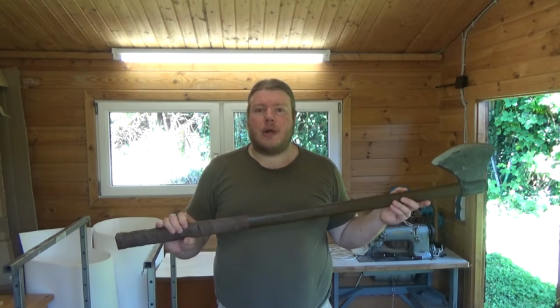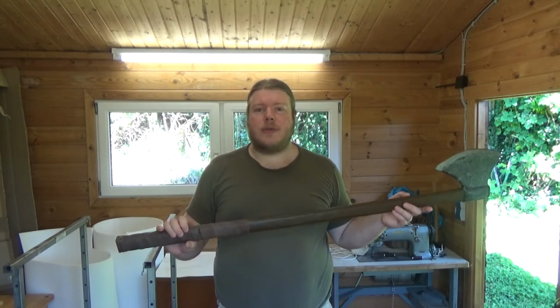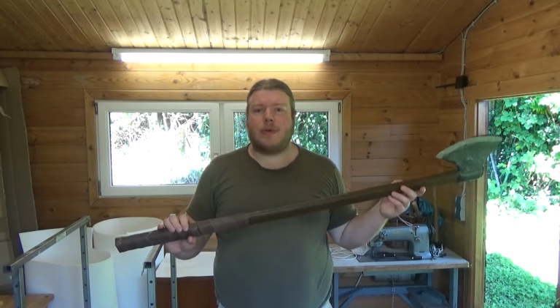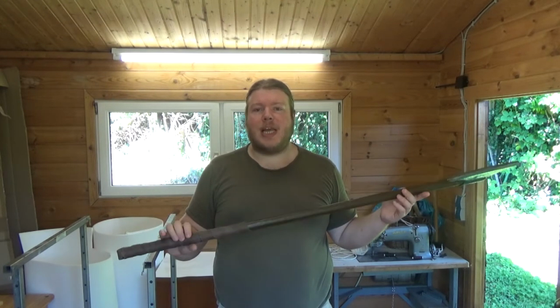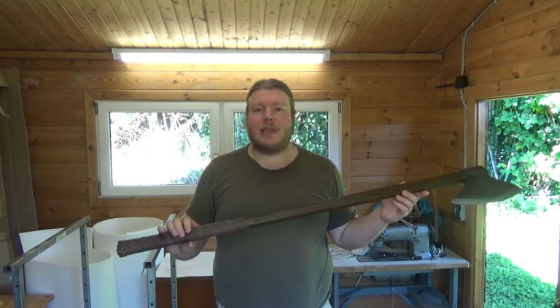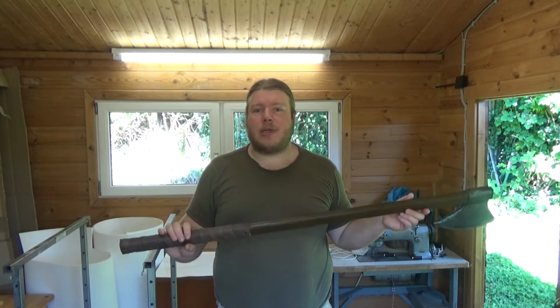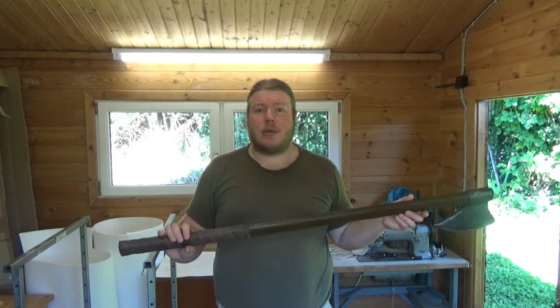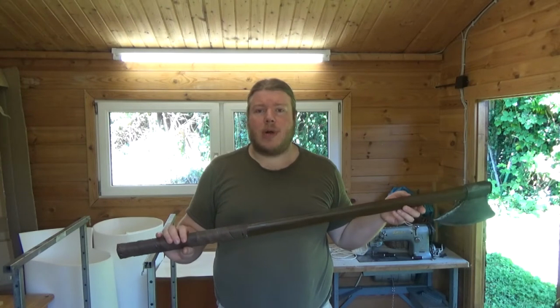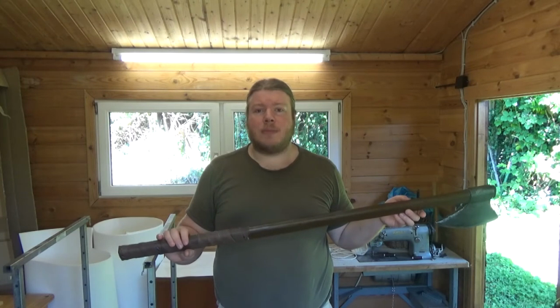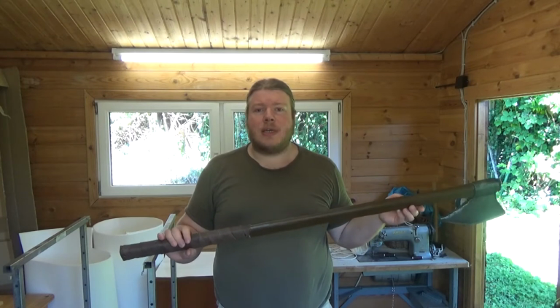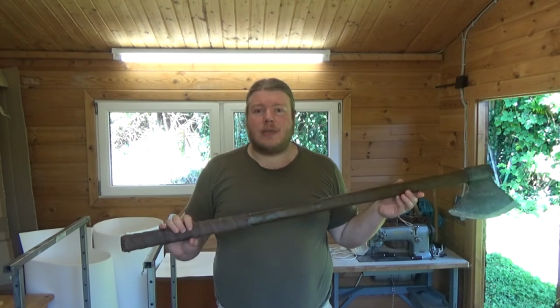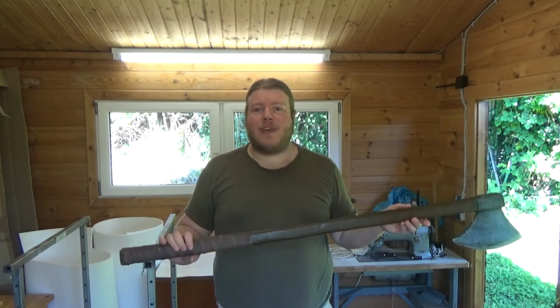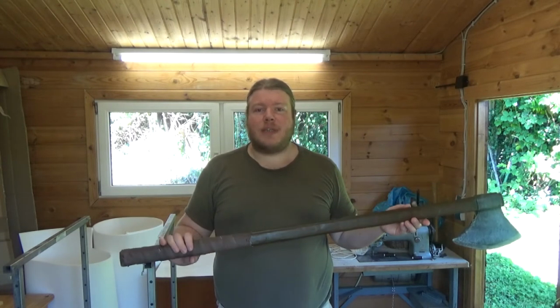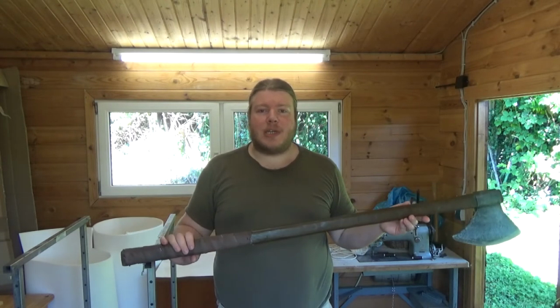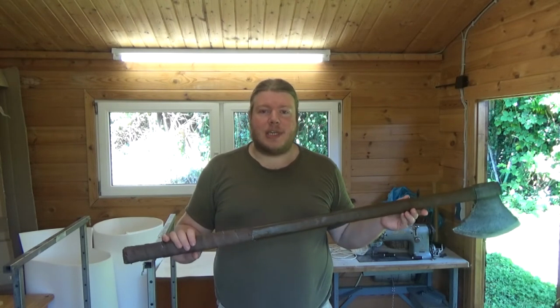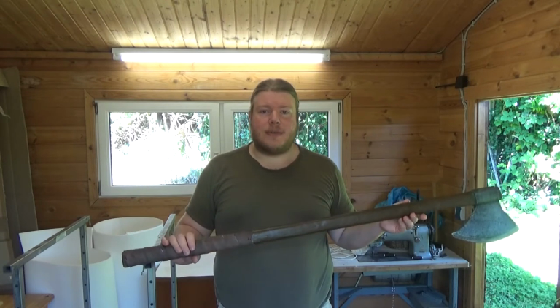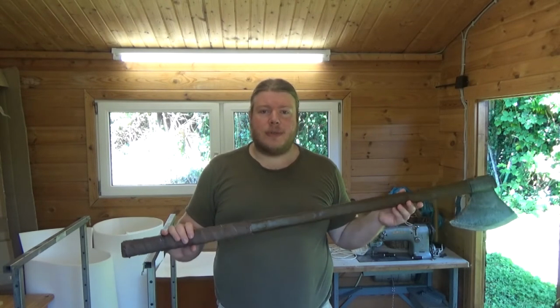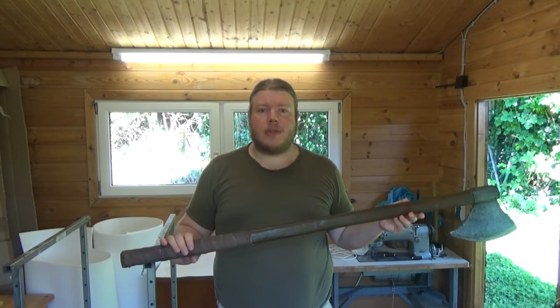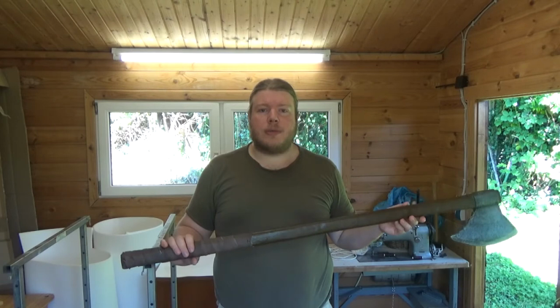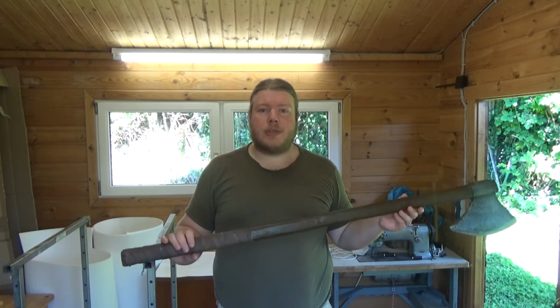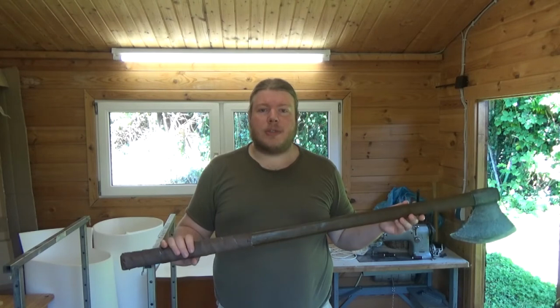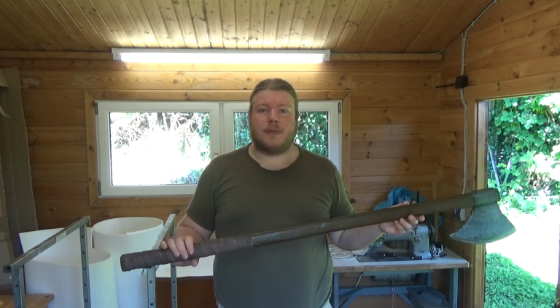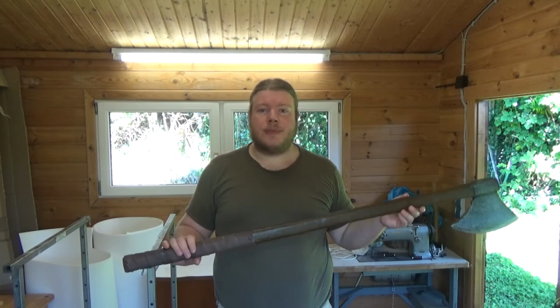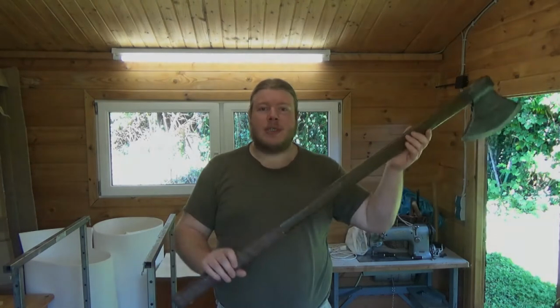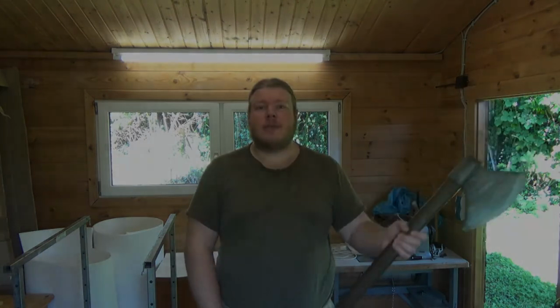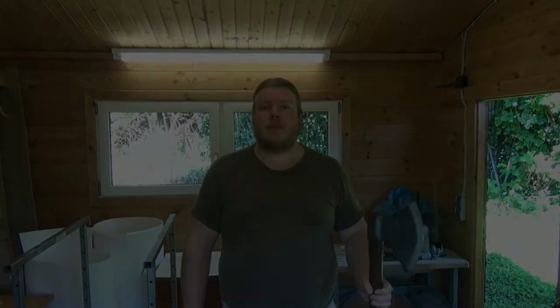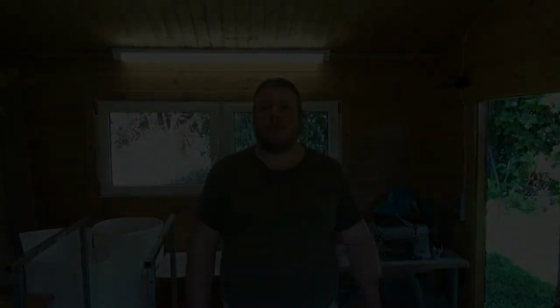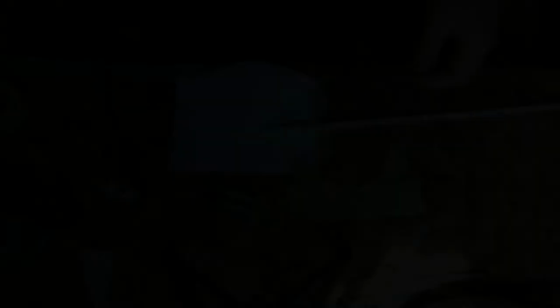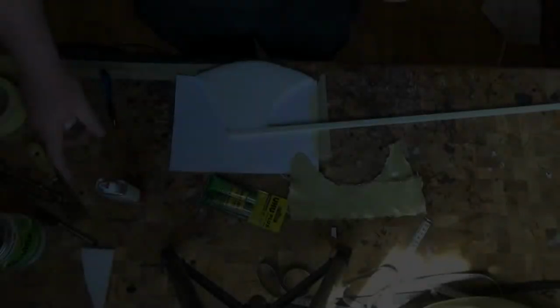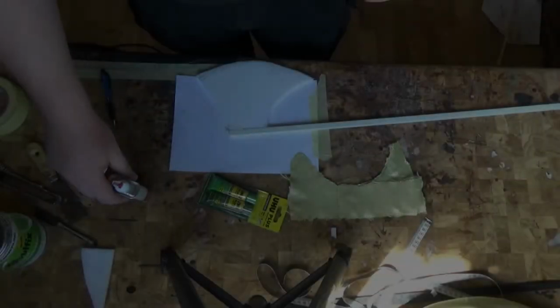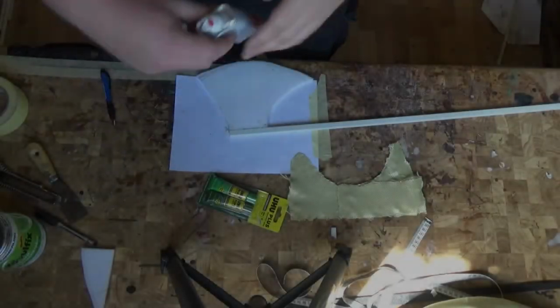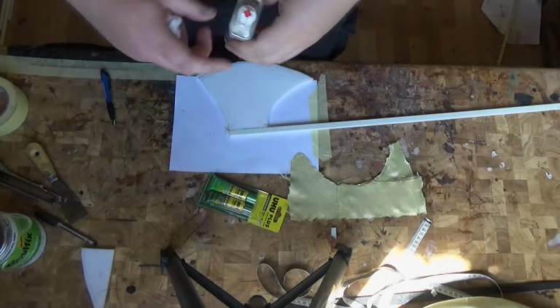Also, if you want to make a hammer or a polearm, you need very similar techniques, so you will also want to watch this. Let's get started!